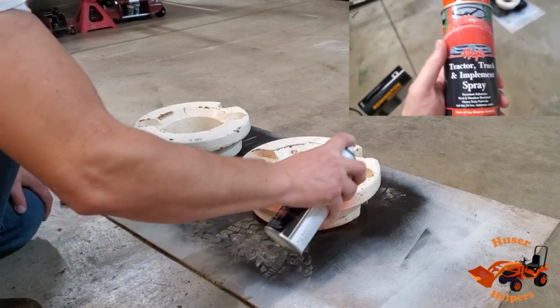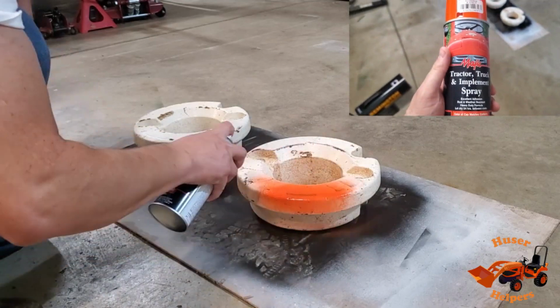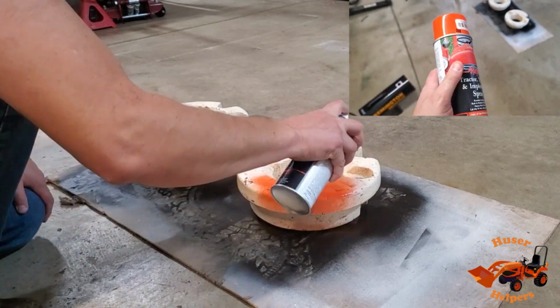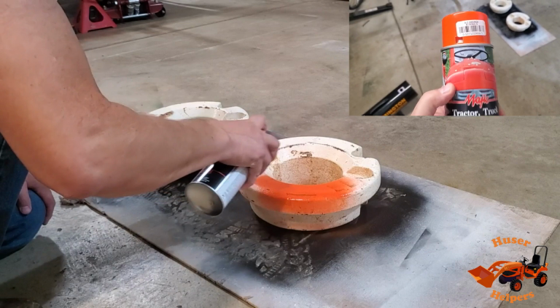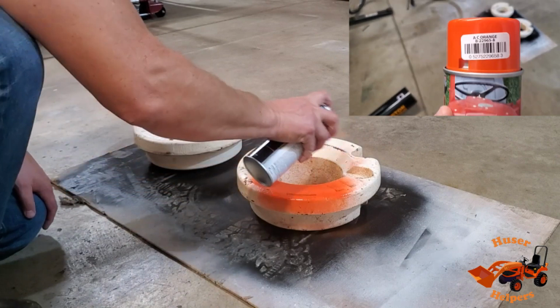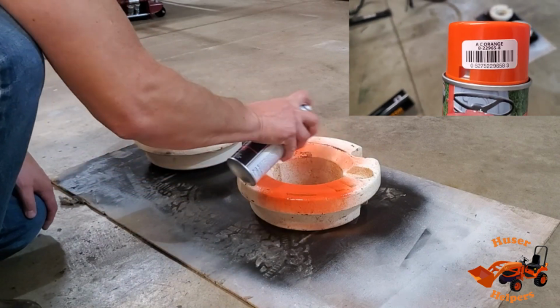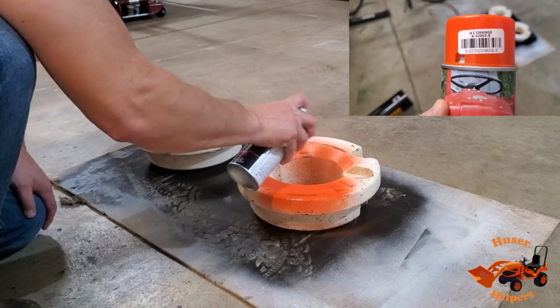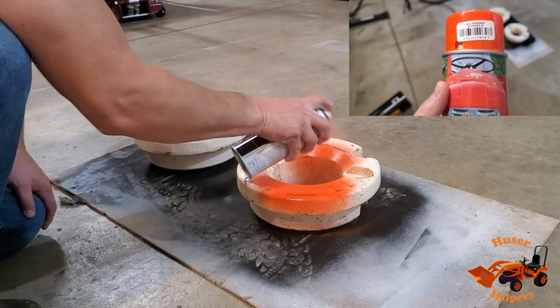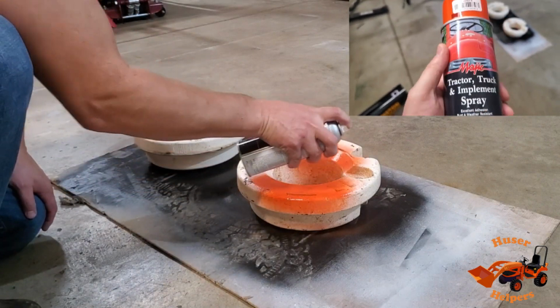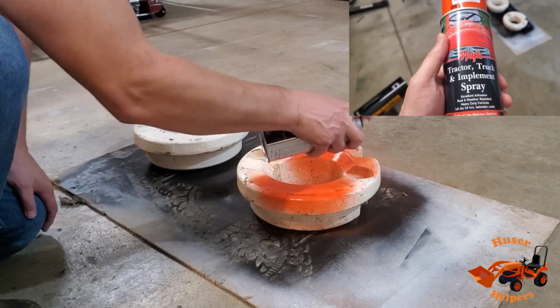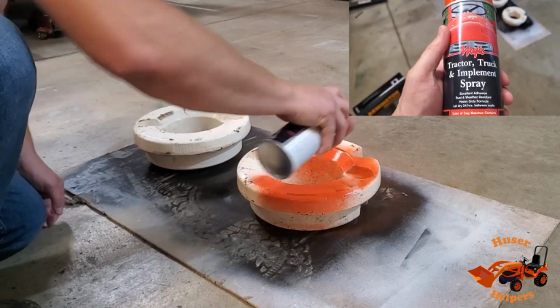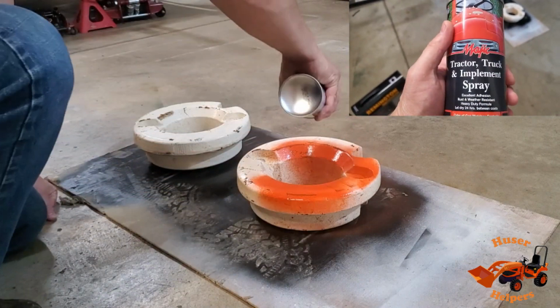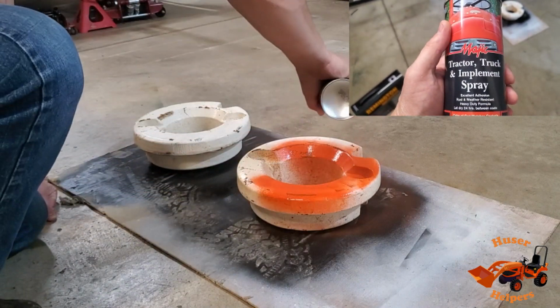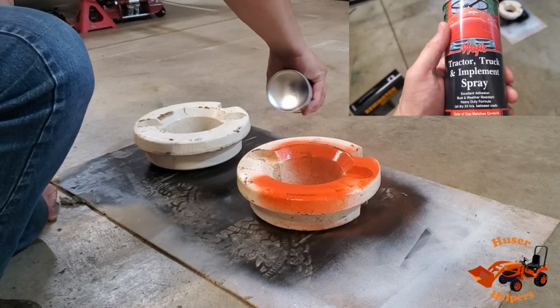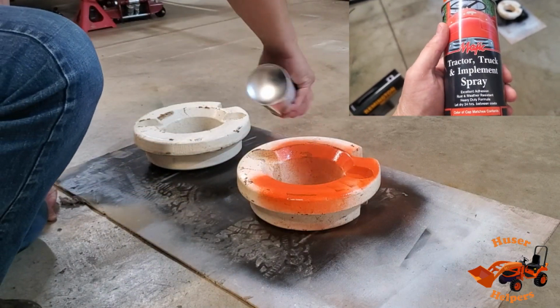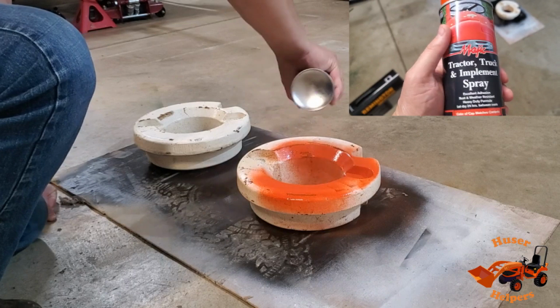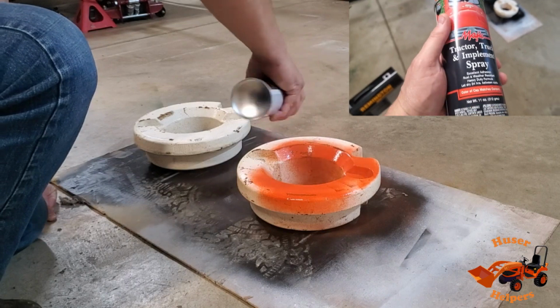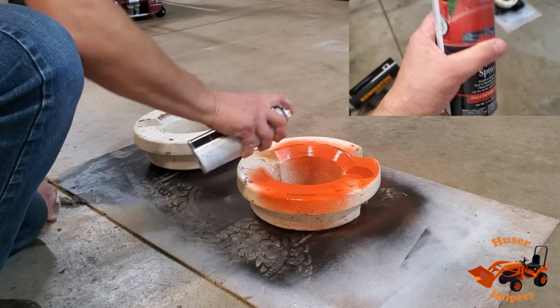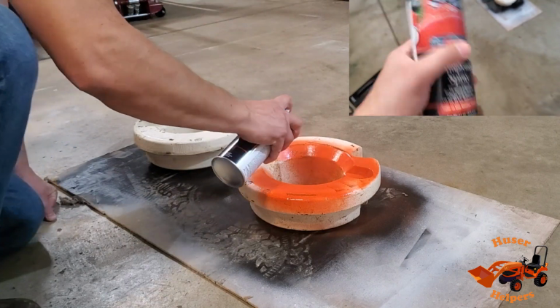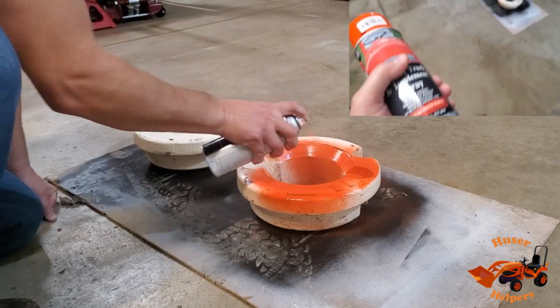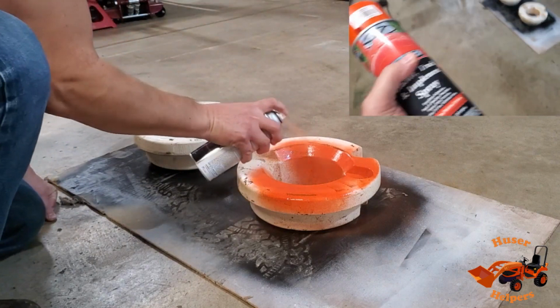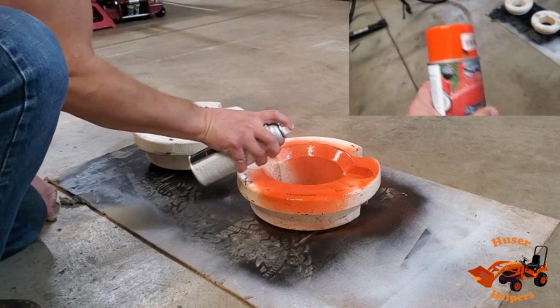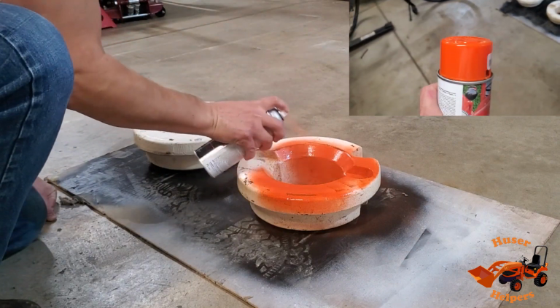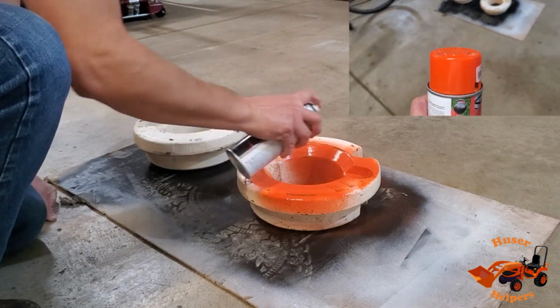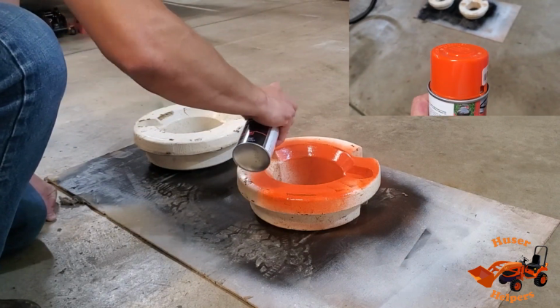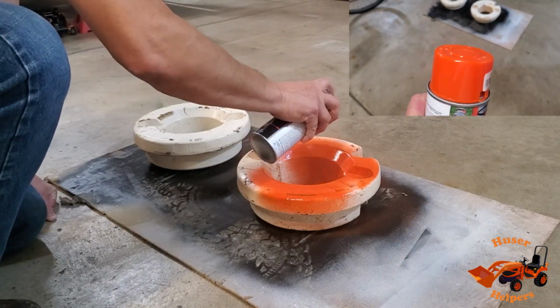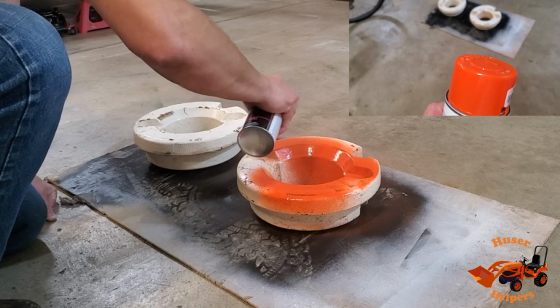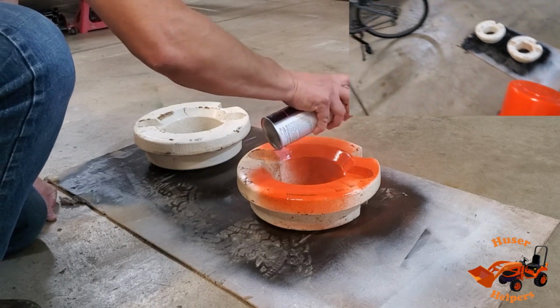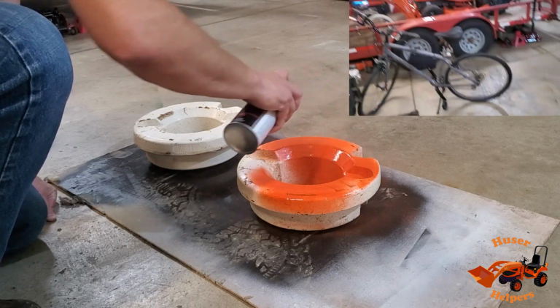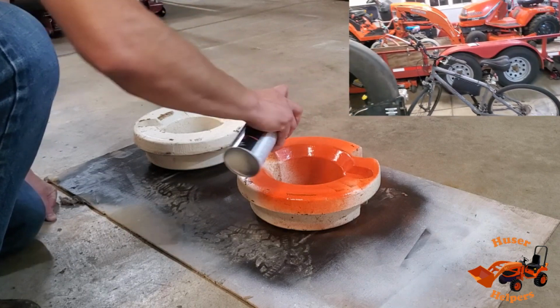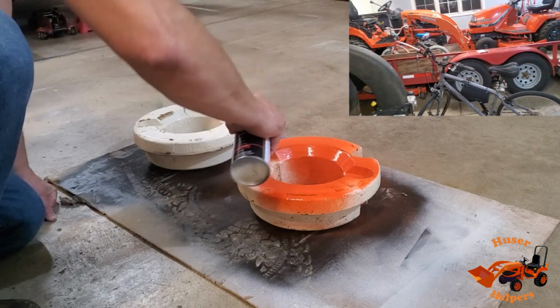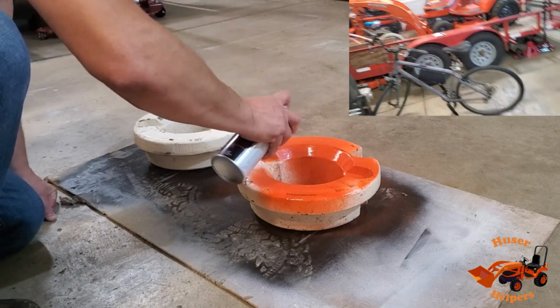So for paint, I went to Tractor Supply Company. You can see this is Allis Chalmers Orange — the Mack Tractor Truck and Implement Spray Paint. I used this on the Harrow and it's a pretty close match. It should work fine for the VX there.